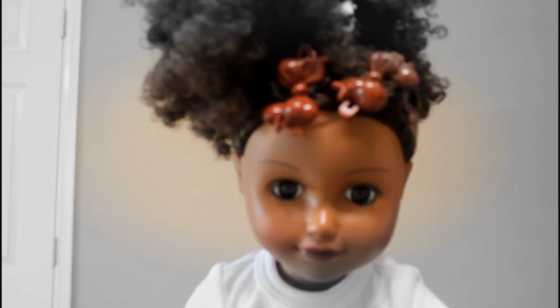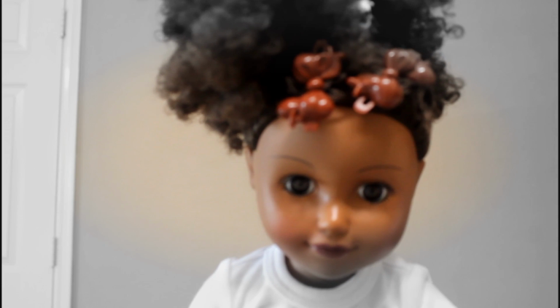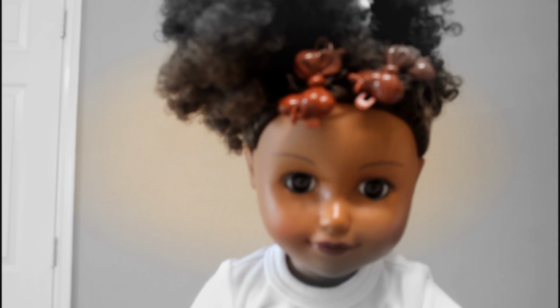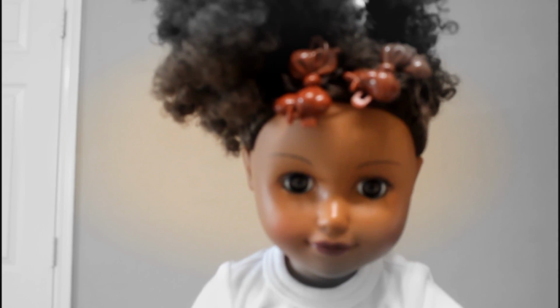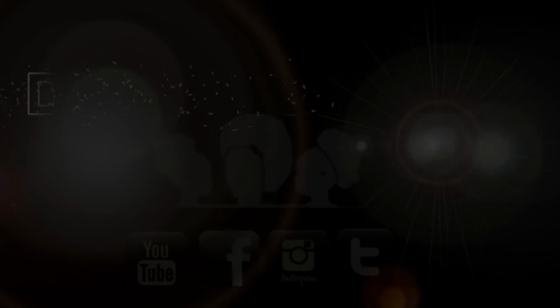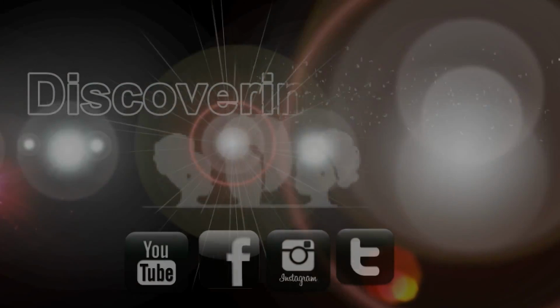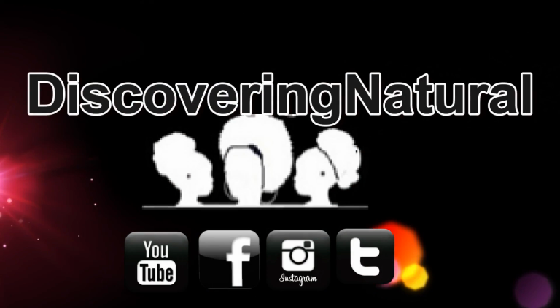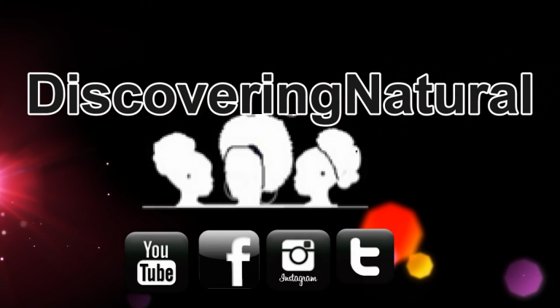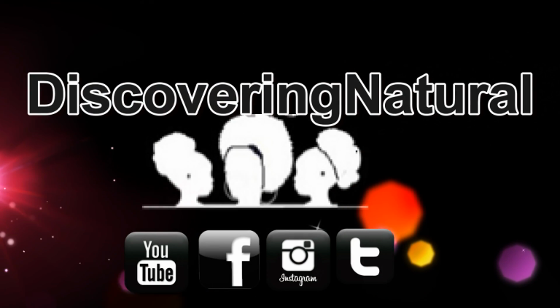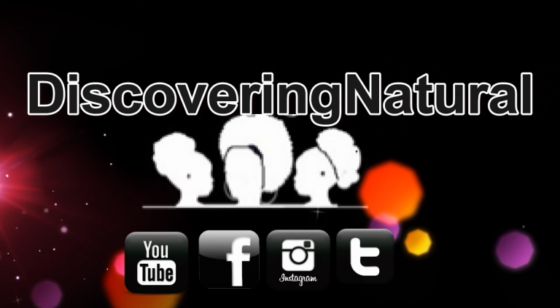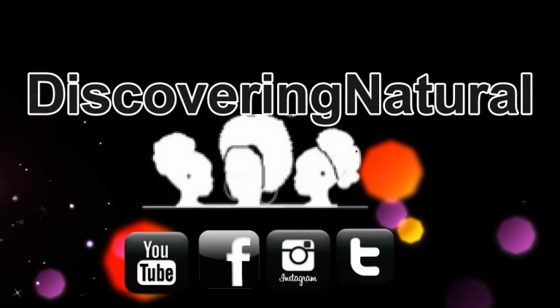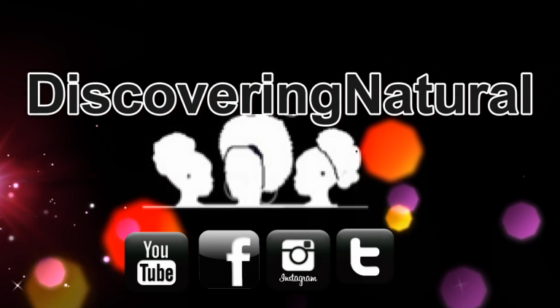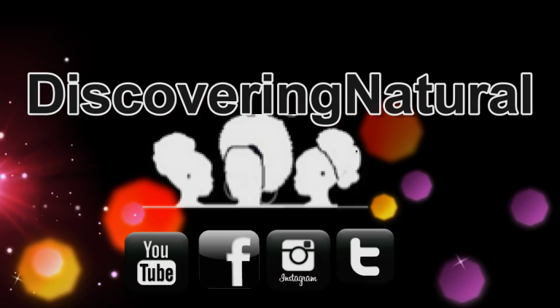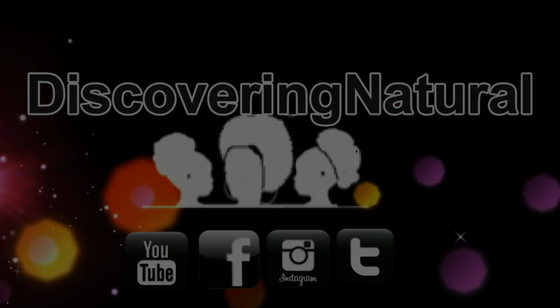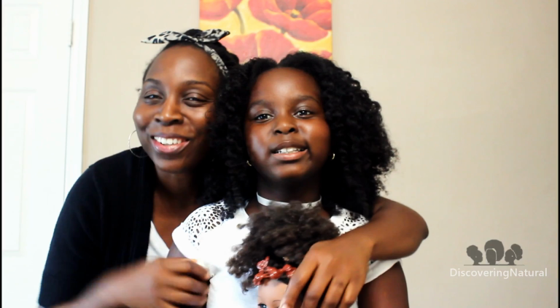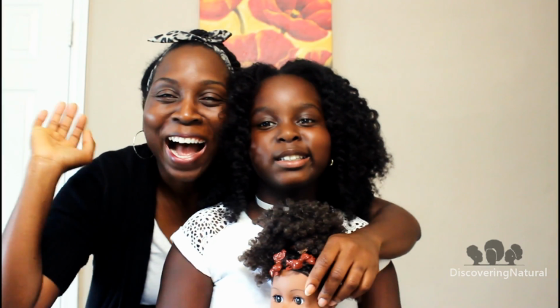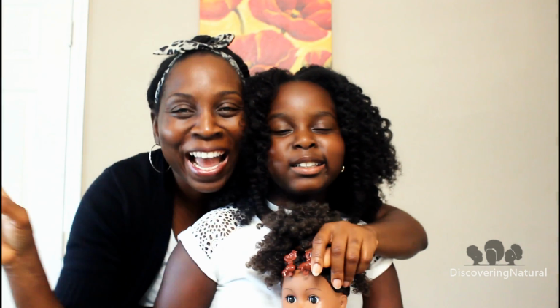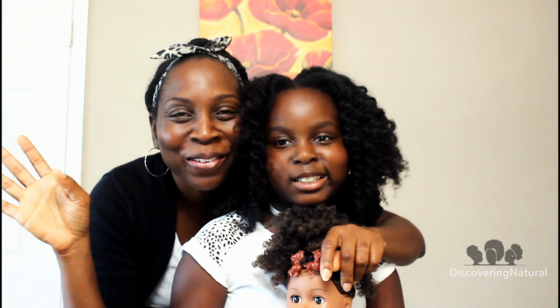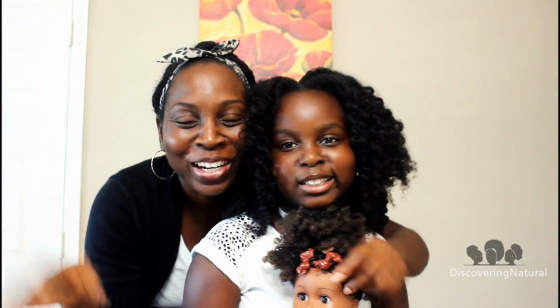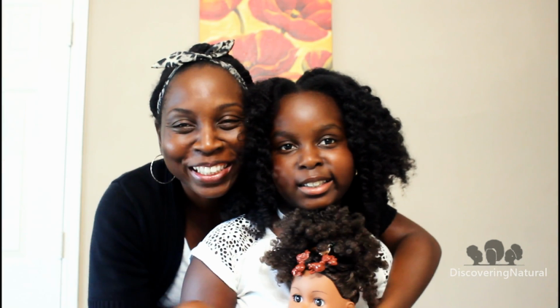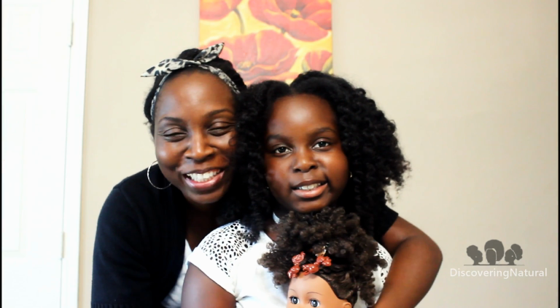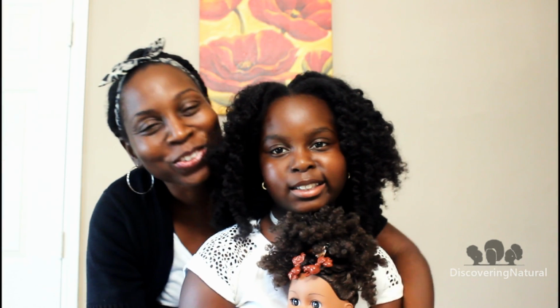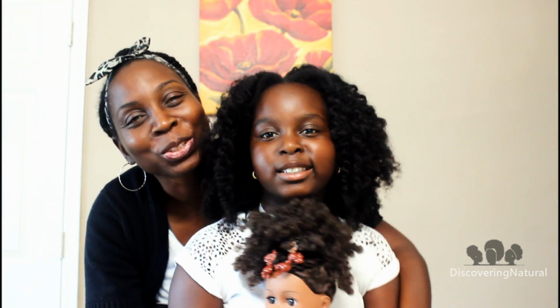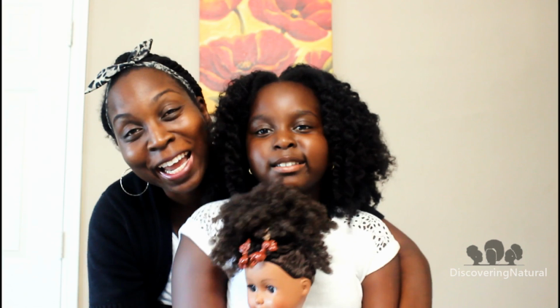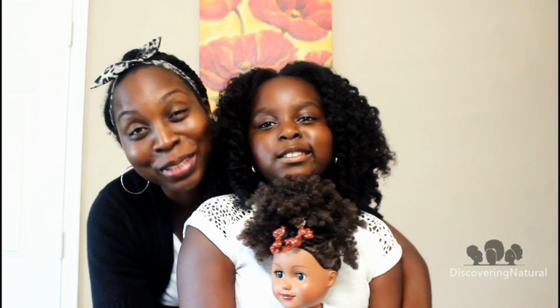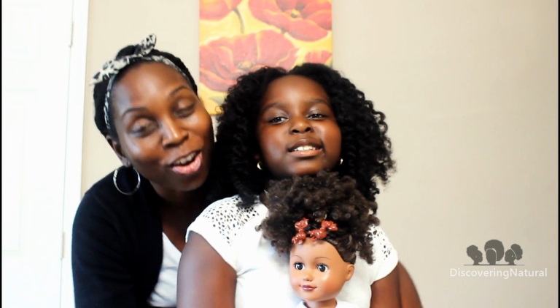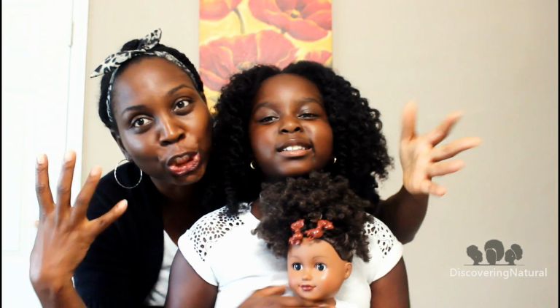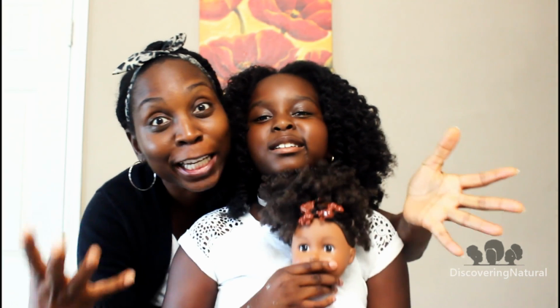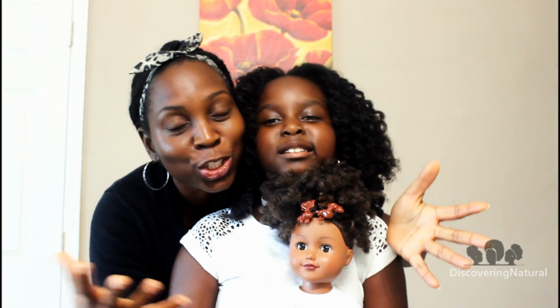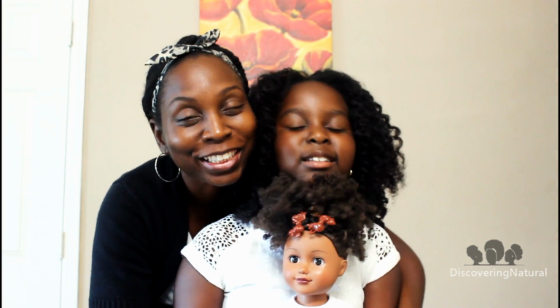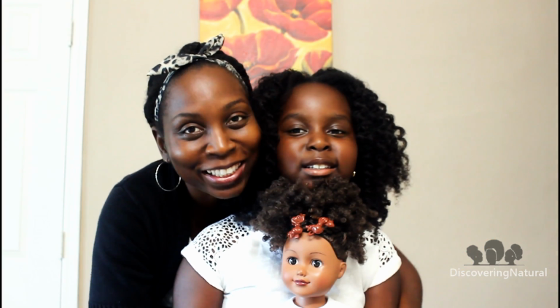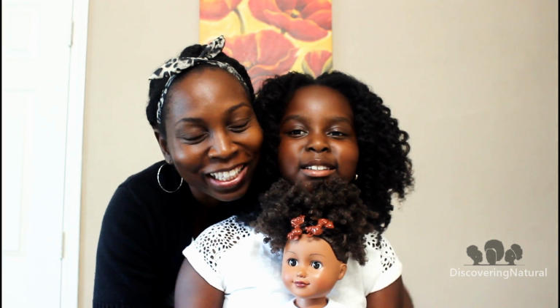Have you subscribed yet? Hi everyone, welcome to Discovery Natural. Today I am taking on a challenge, a styling challenge.